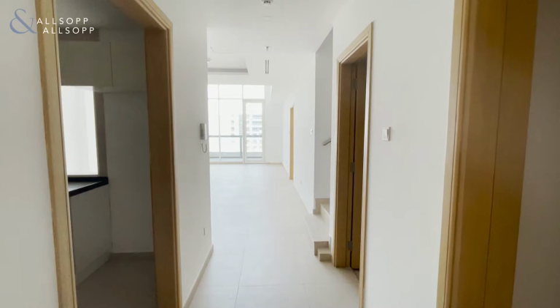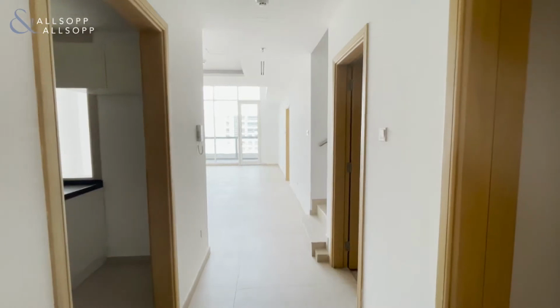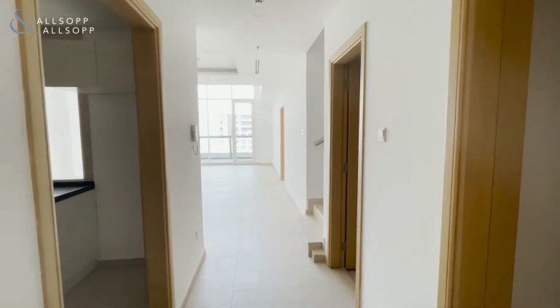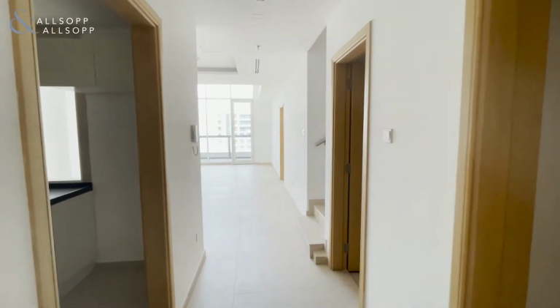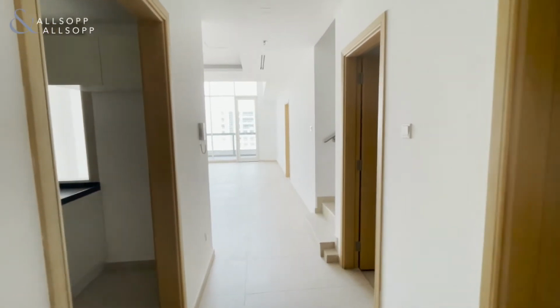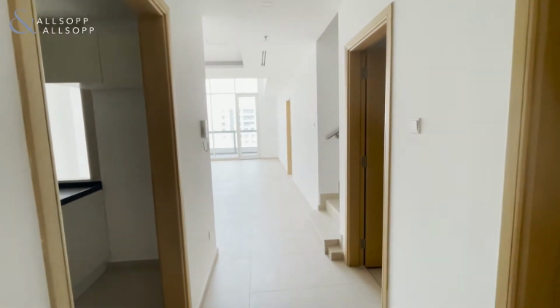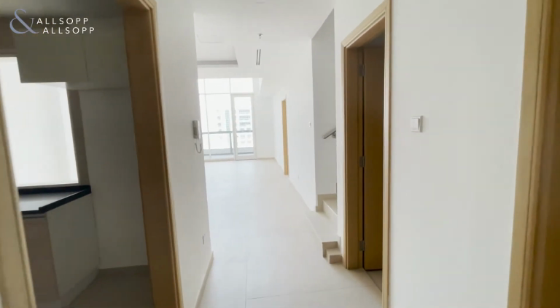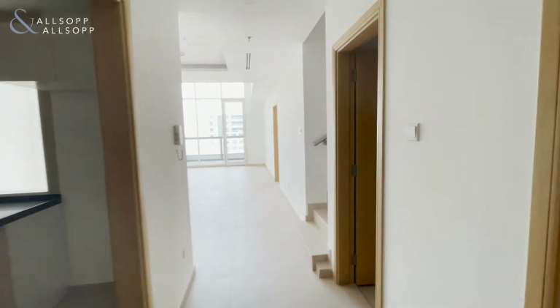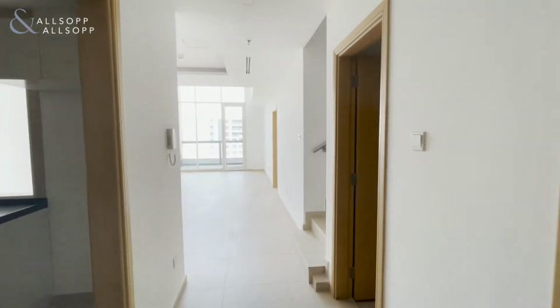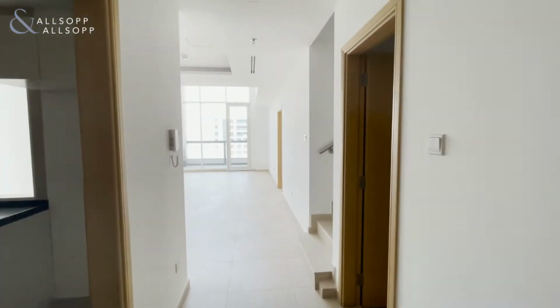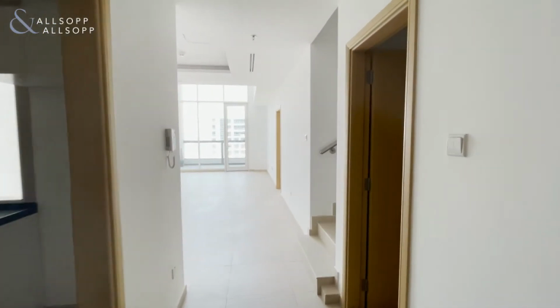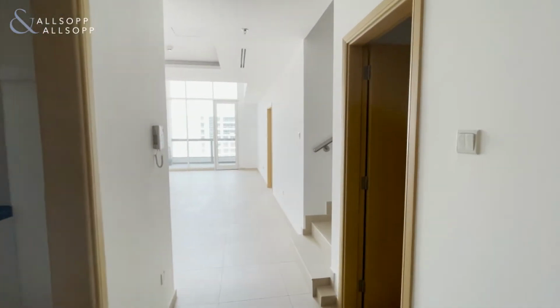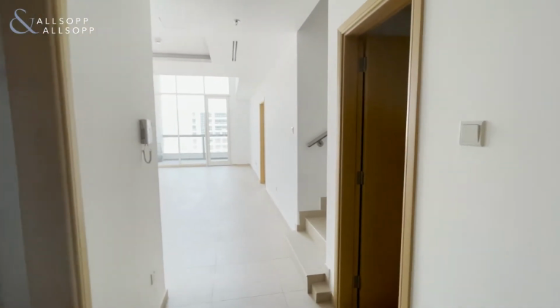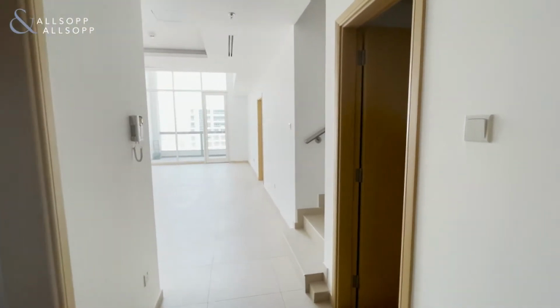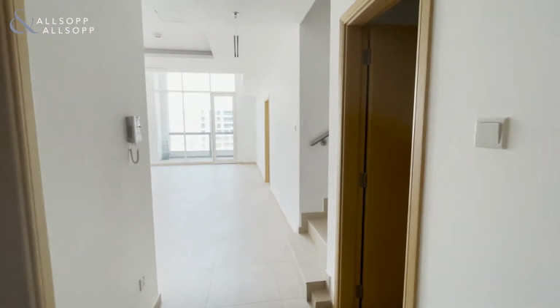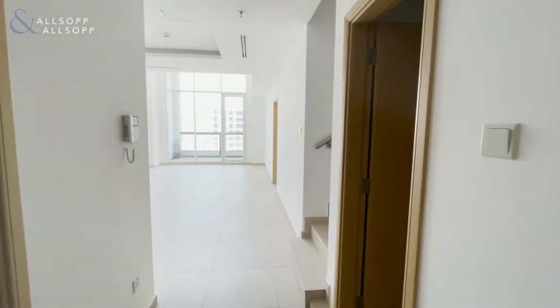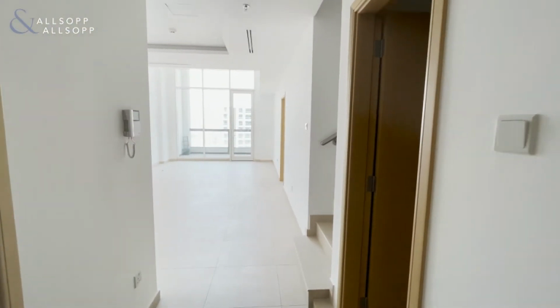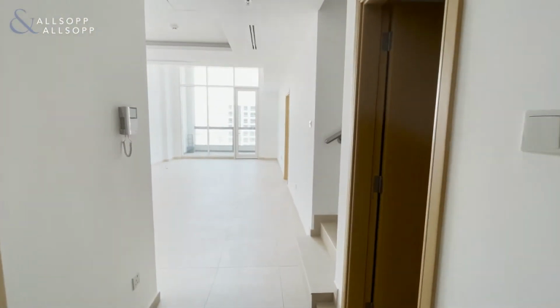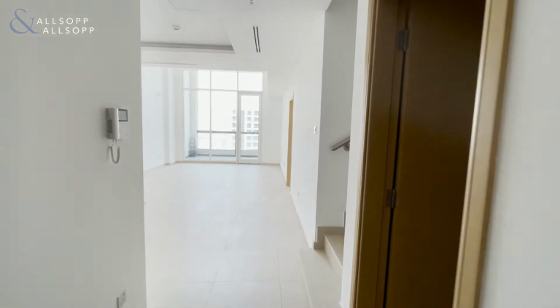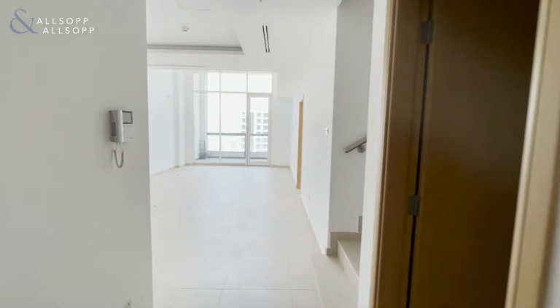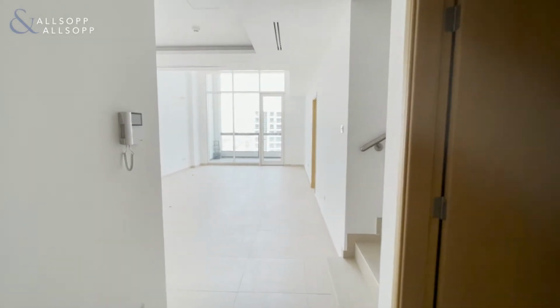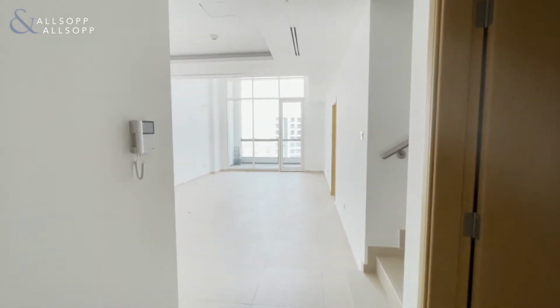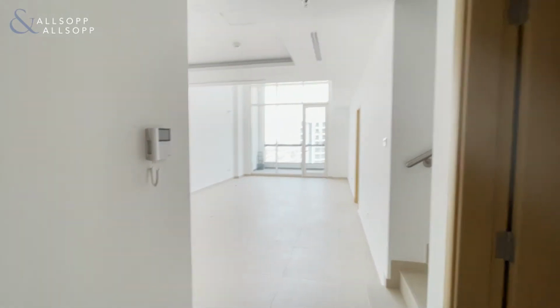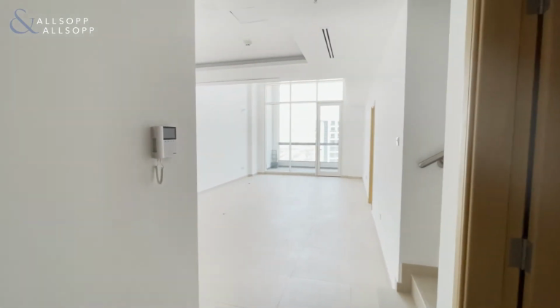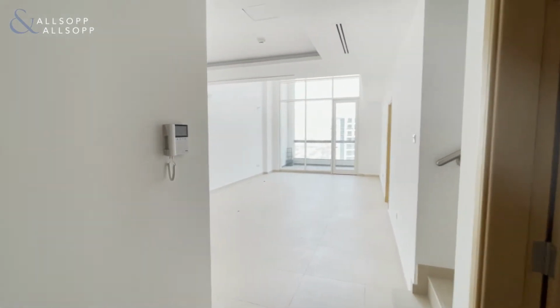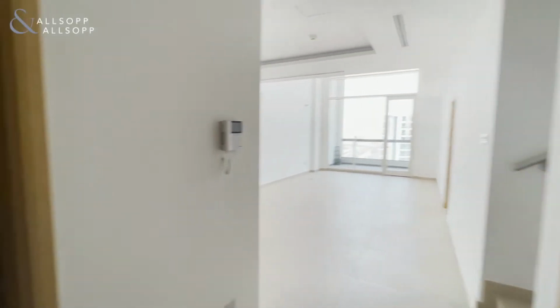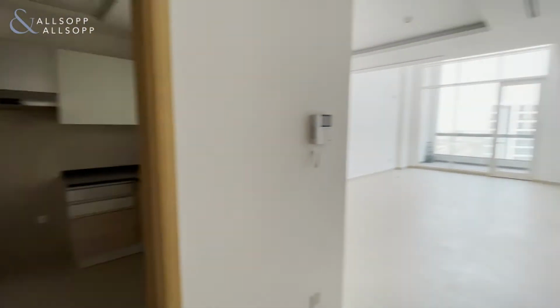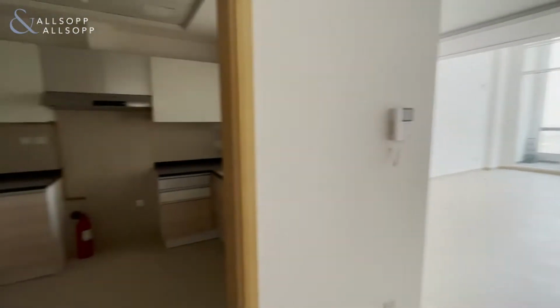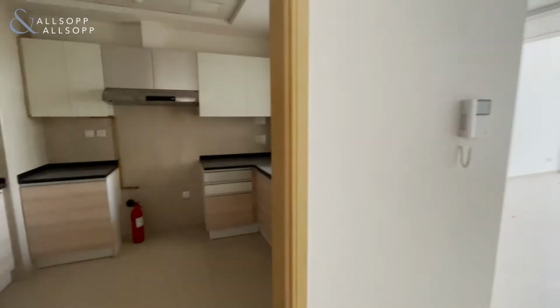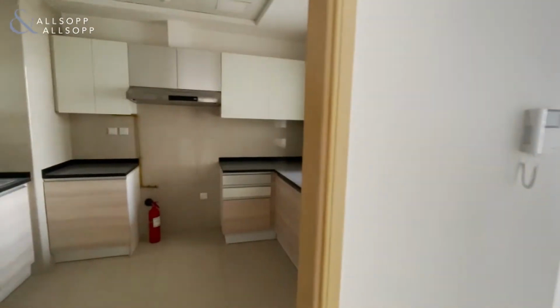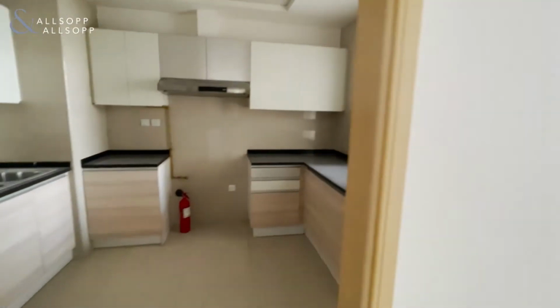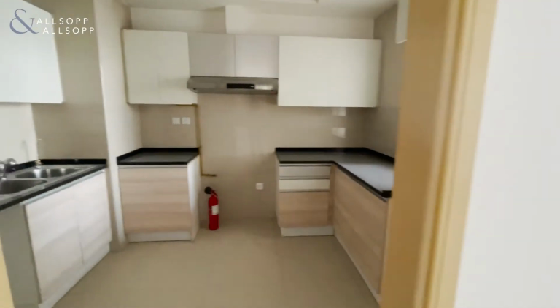Hi, this is Mariam from Alsop and Alsop Real Estate, and here we have a very luxurious, spacious three-bedroom duplex in Dubai Silicon Oasis for sale.